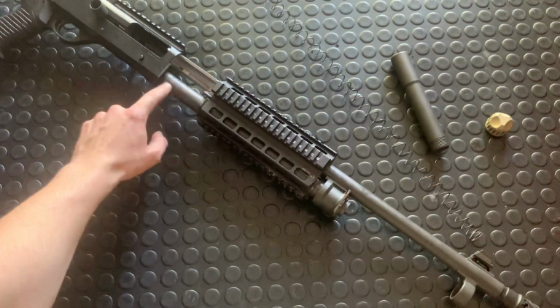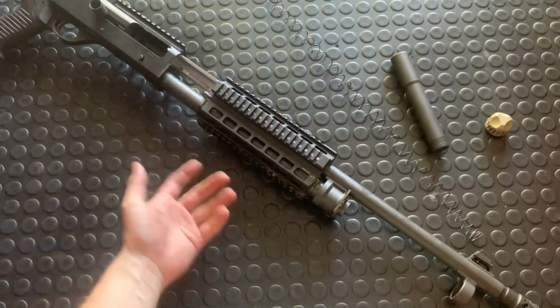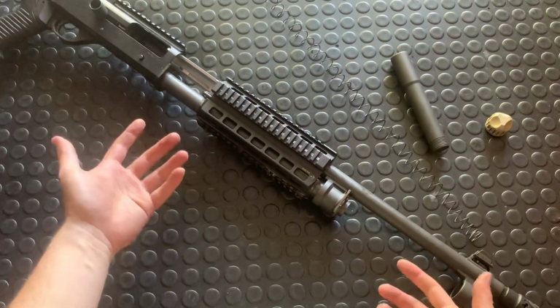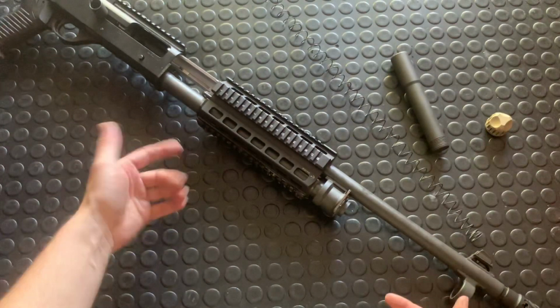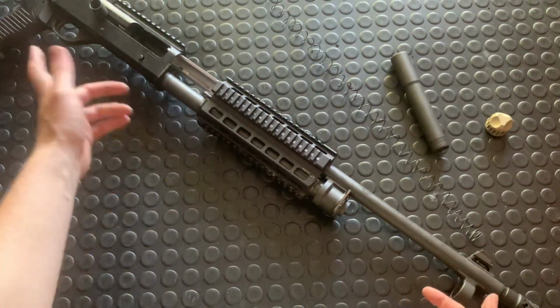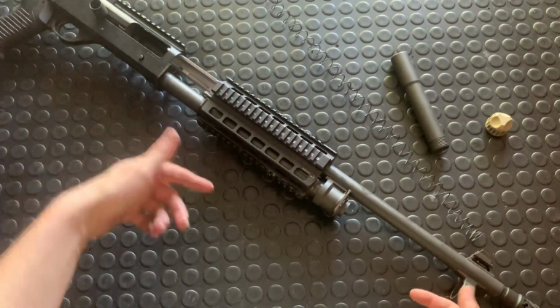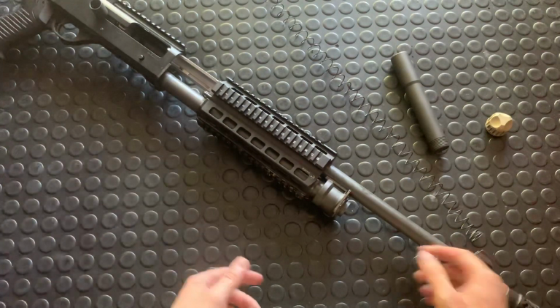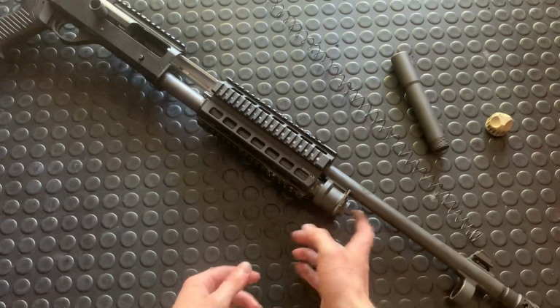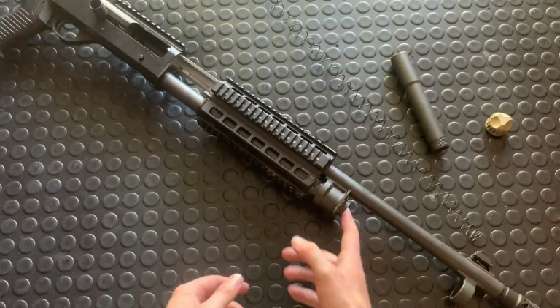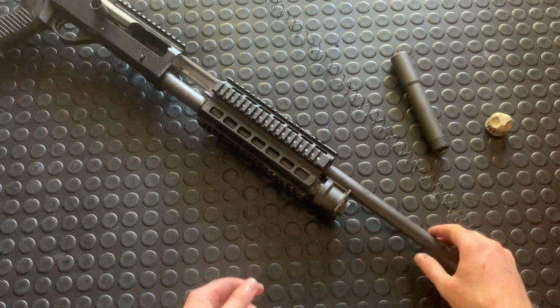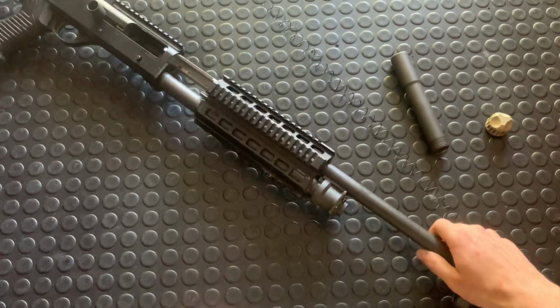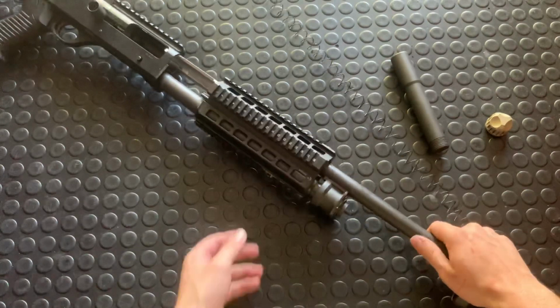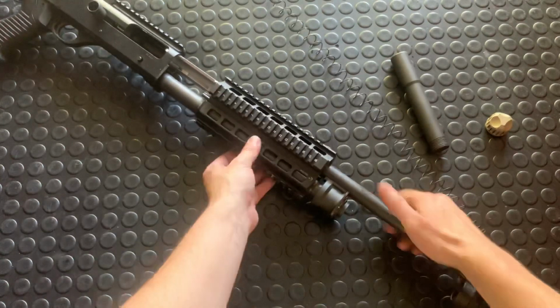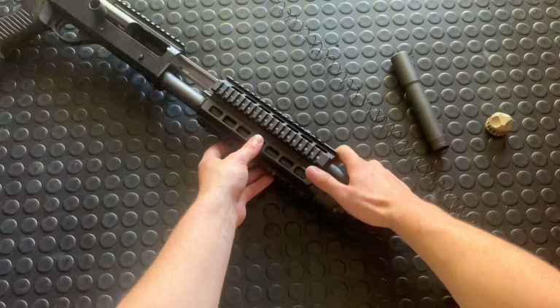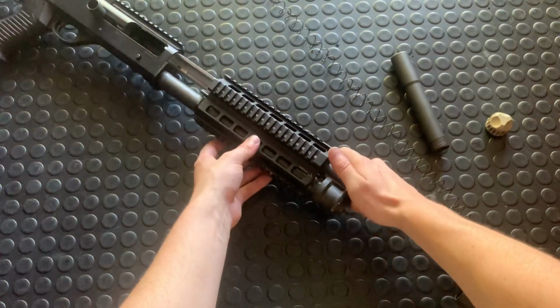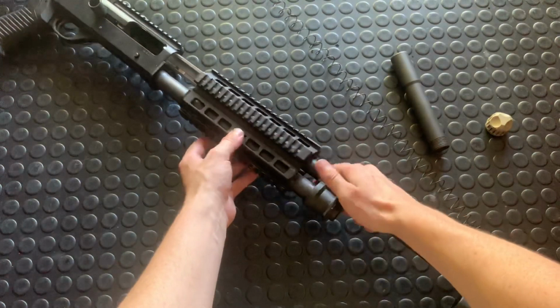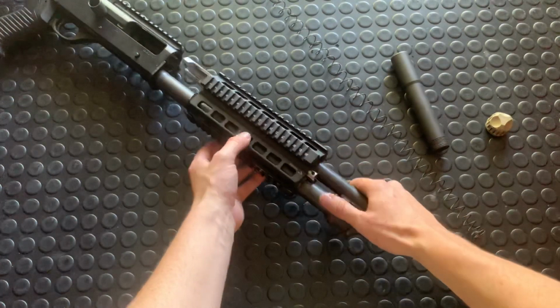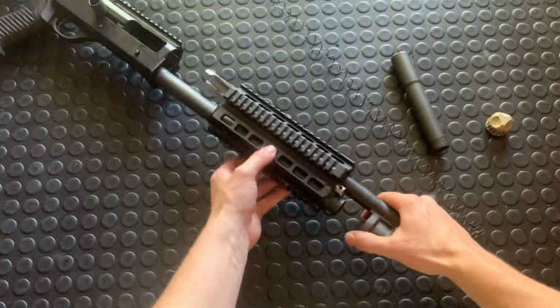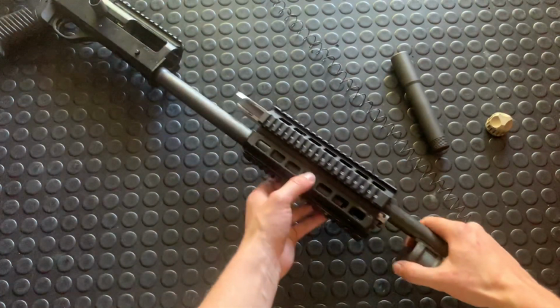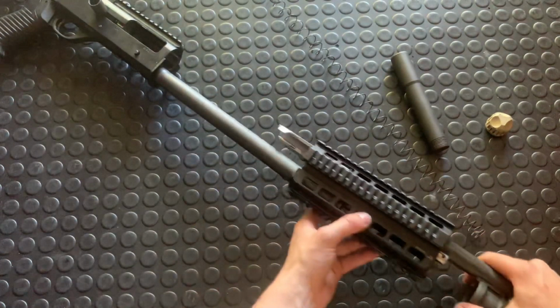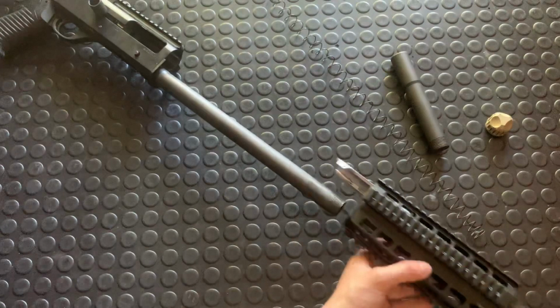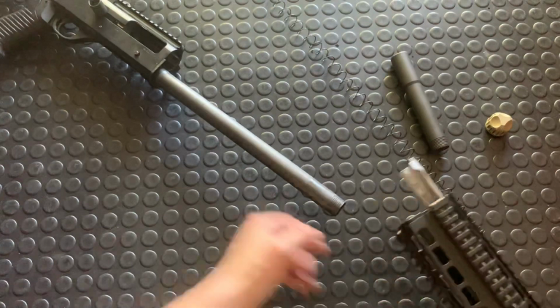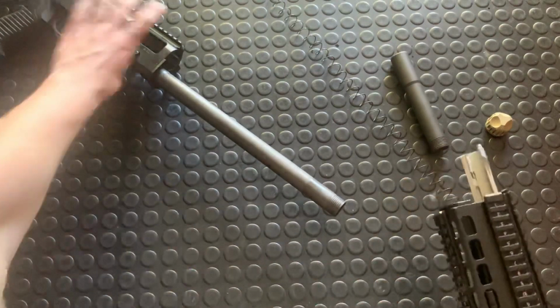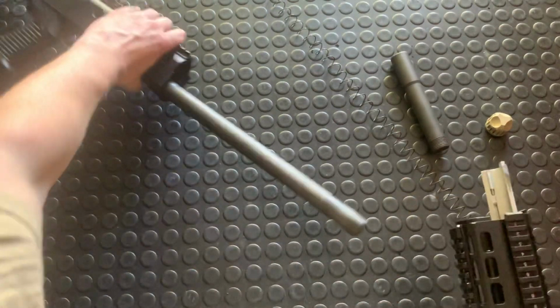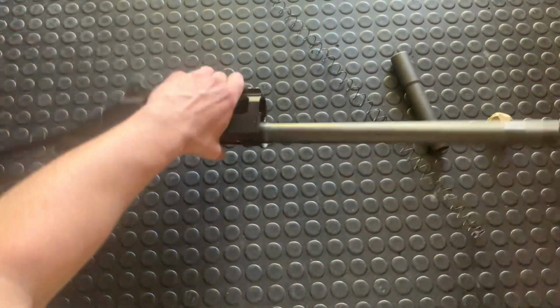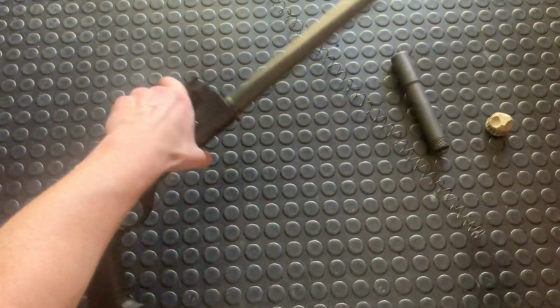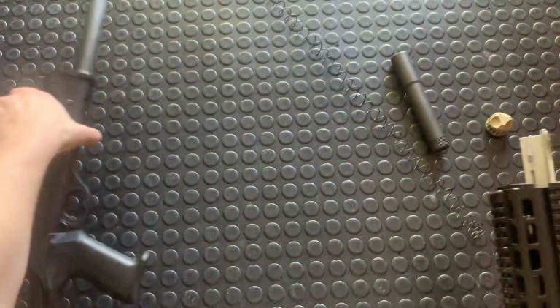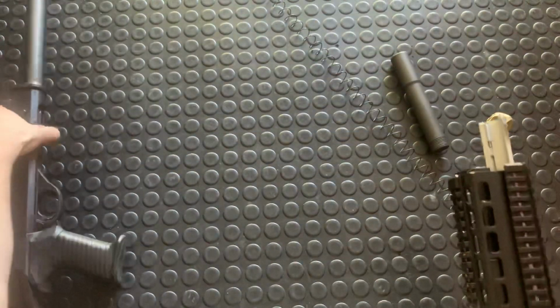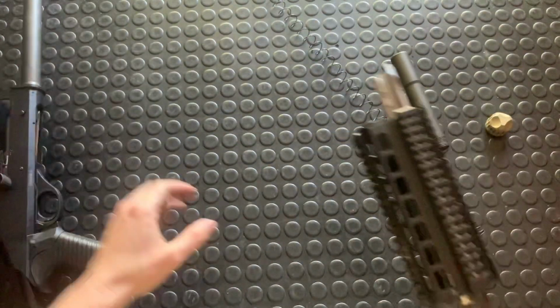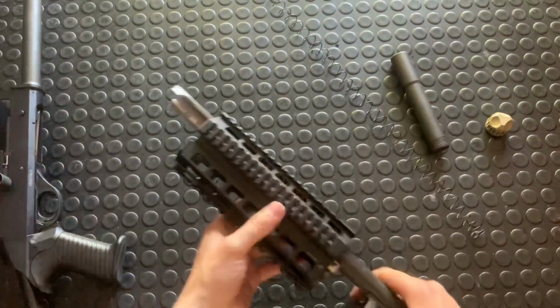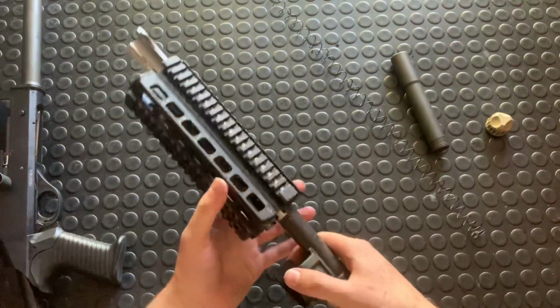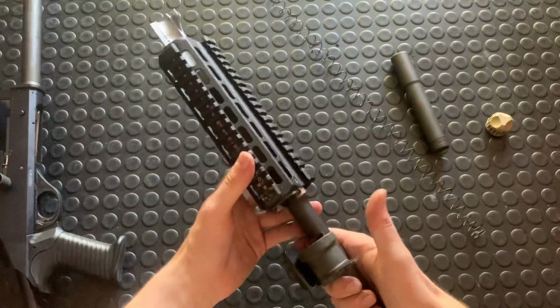Now the follower is still in here. If you want to swap your follower you just toss it out — it would come out the mag tube there. And the rest of this is gonna come right off.